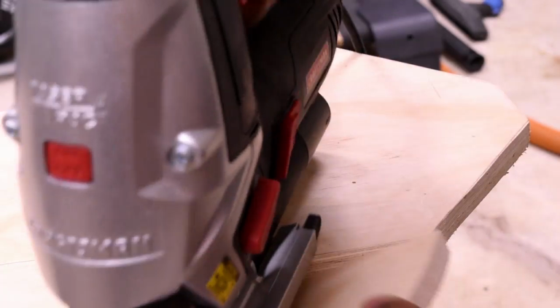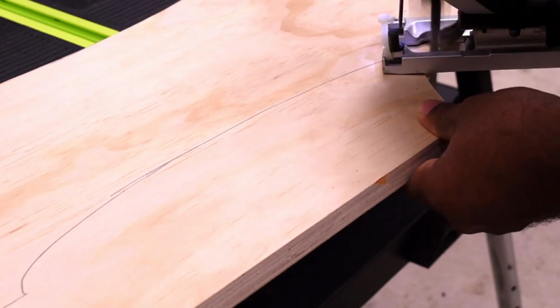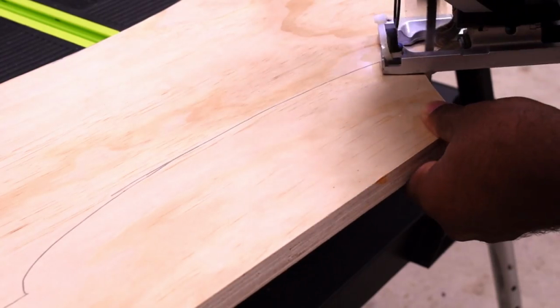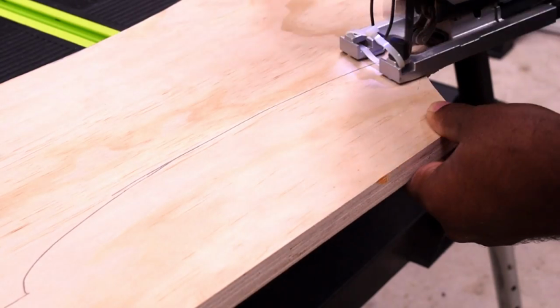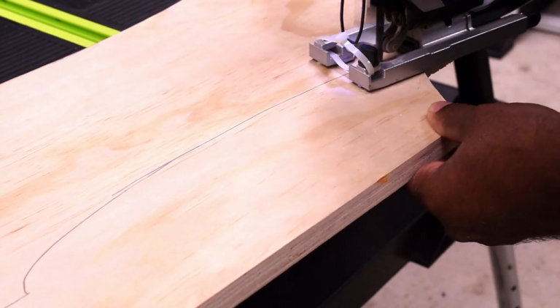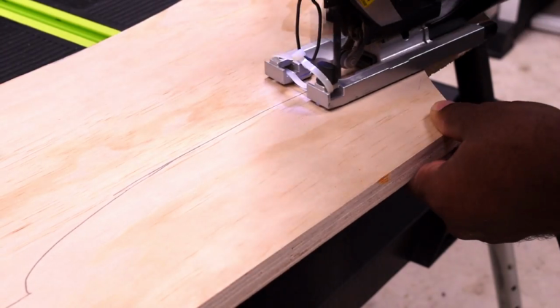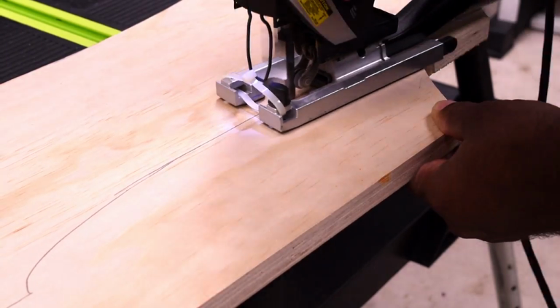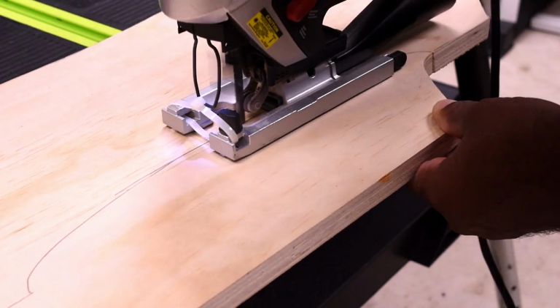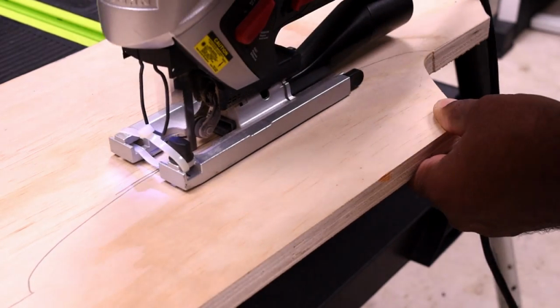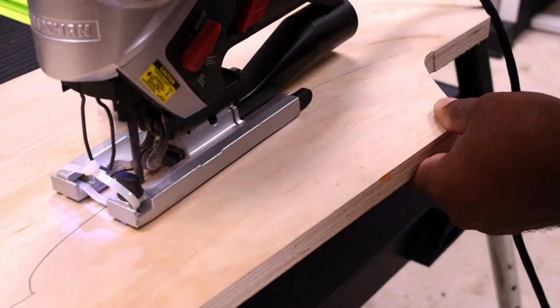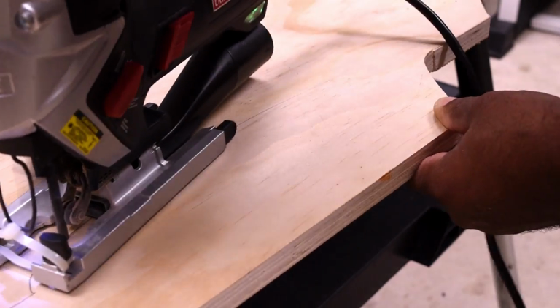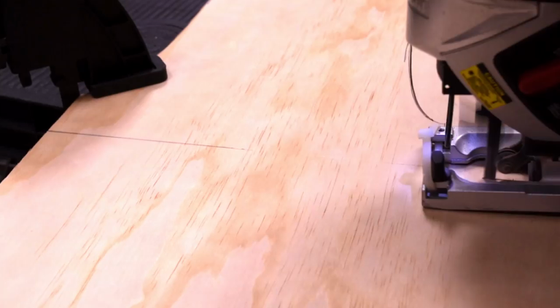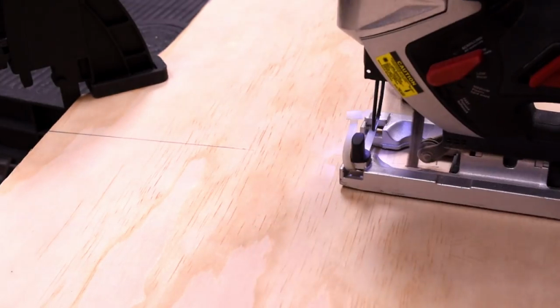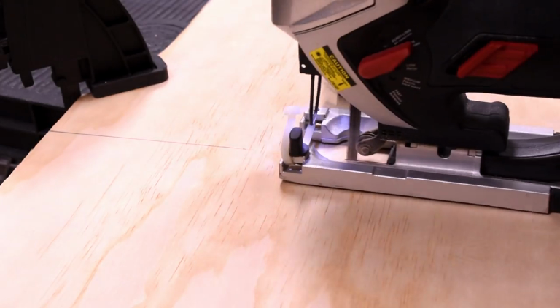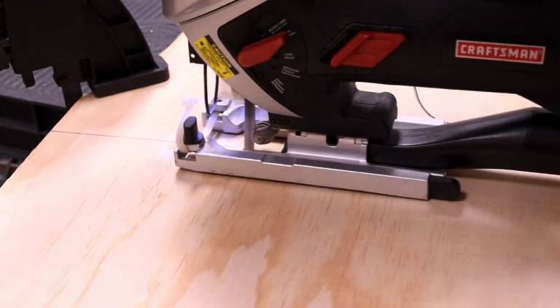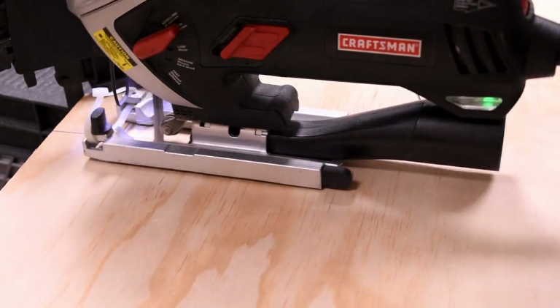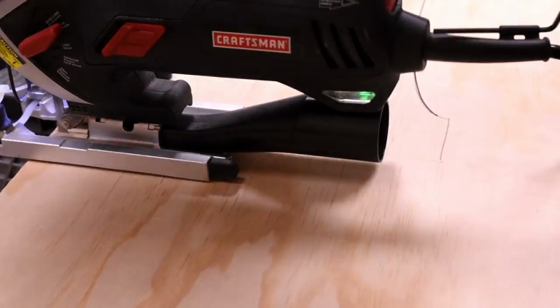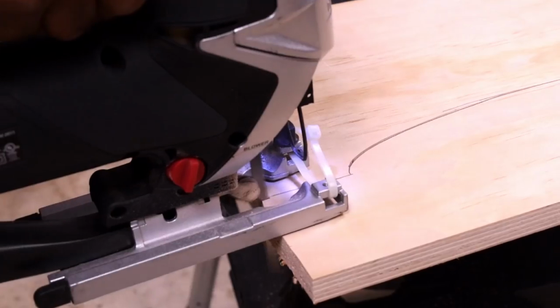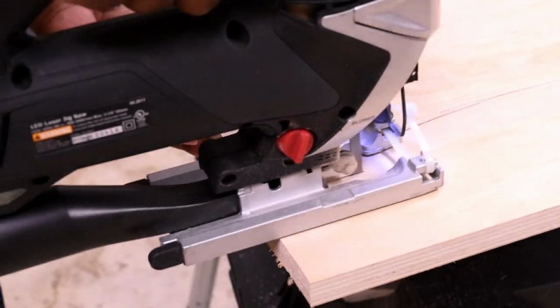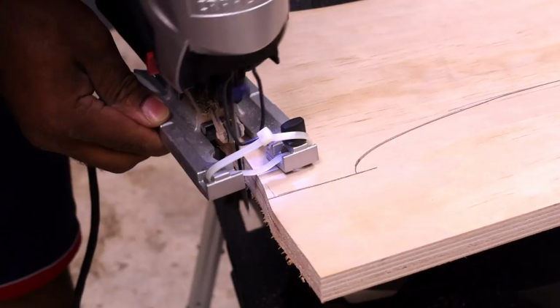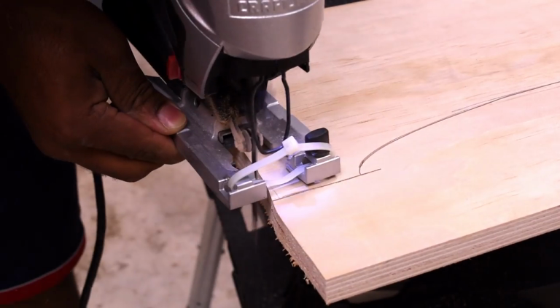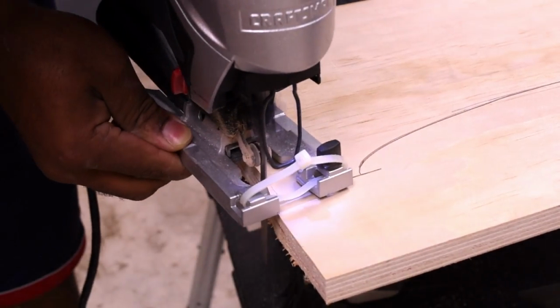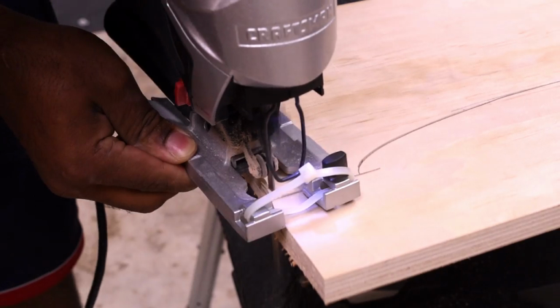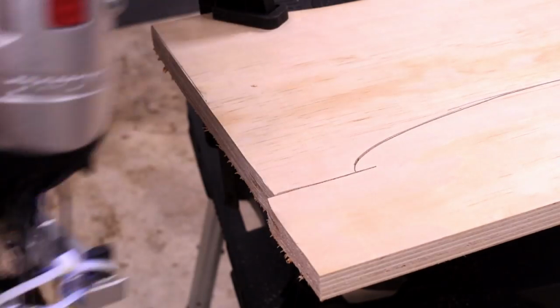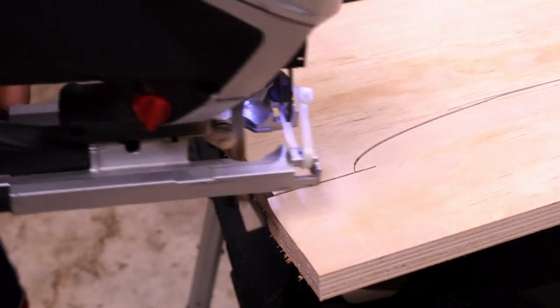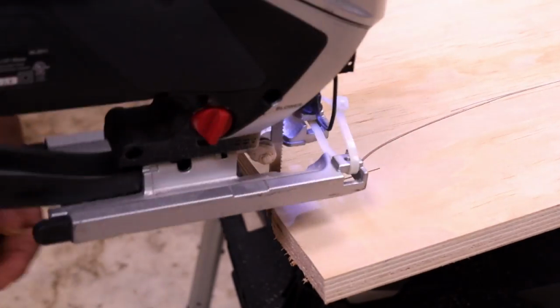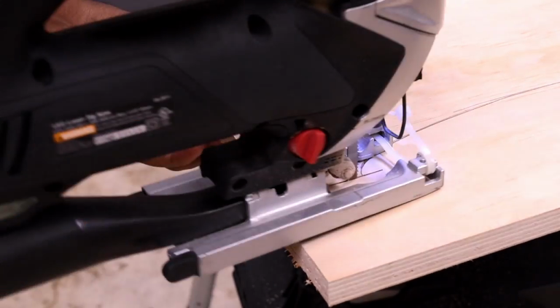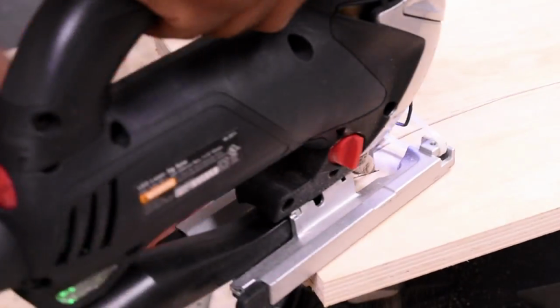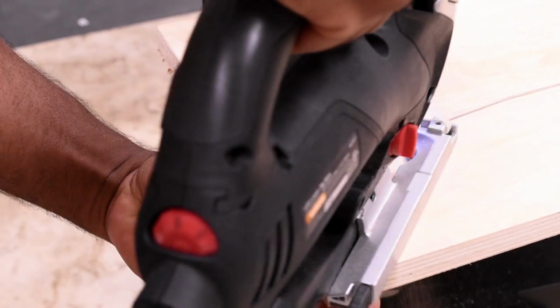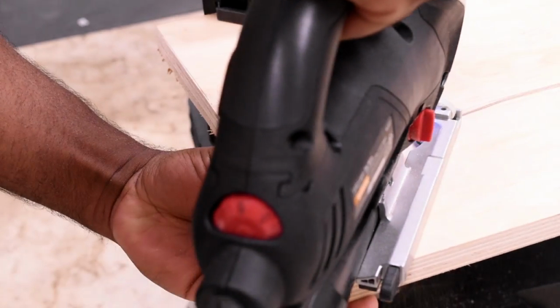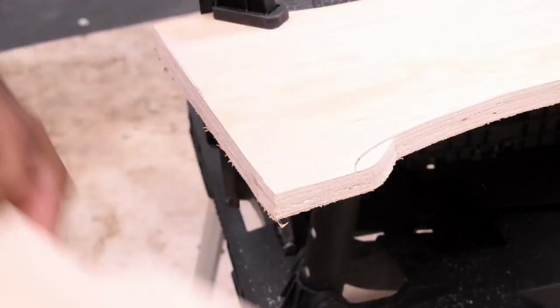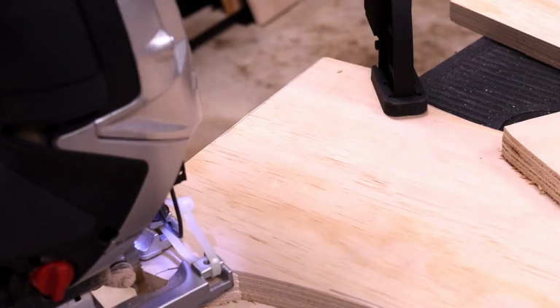Cut the design out using a jigsaw and stay as close to the line as possible. Don't go over and don't go too far away, because the further you go the more work you have to do when it comes time to sand.